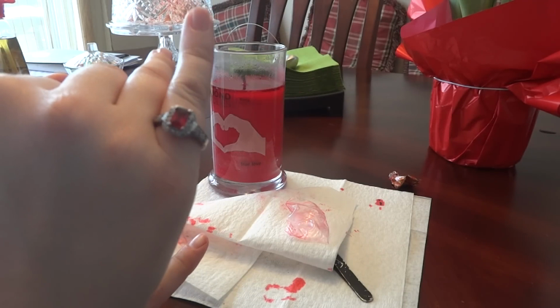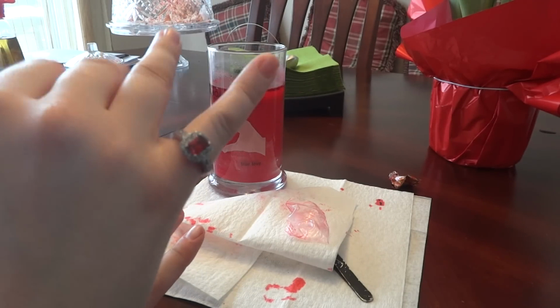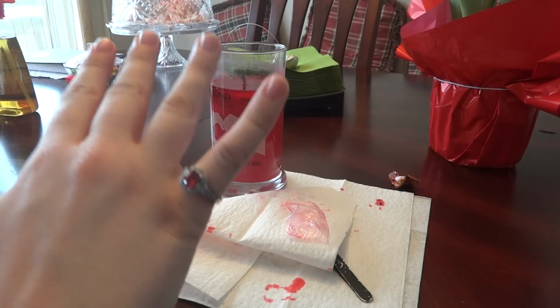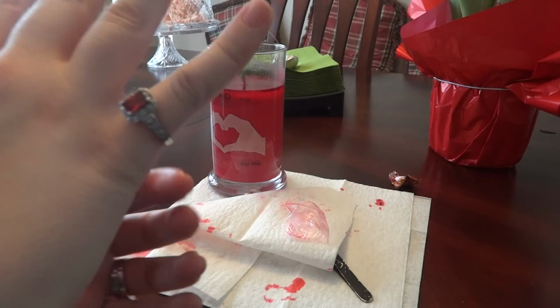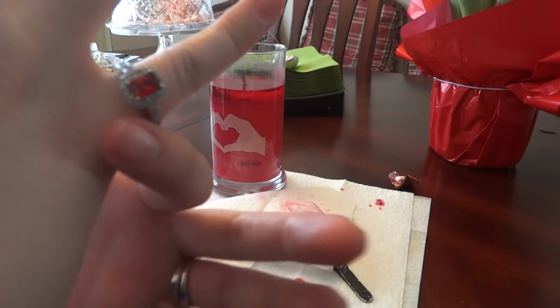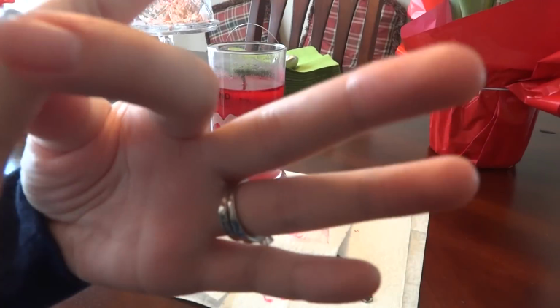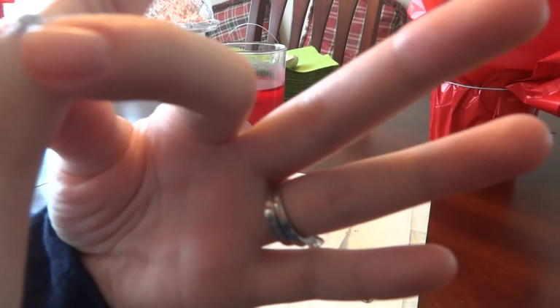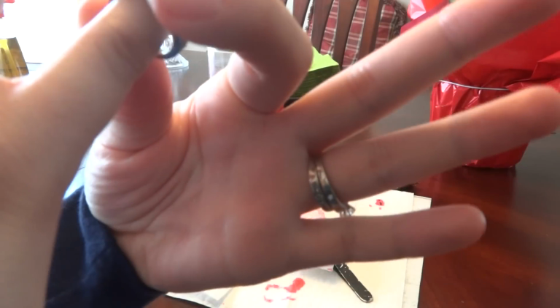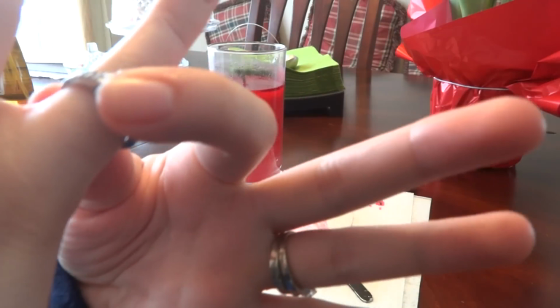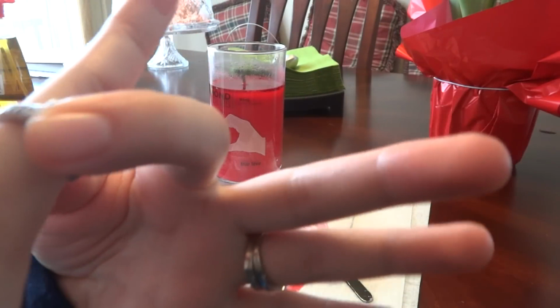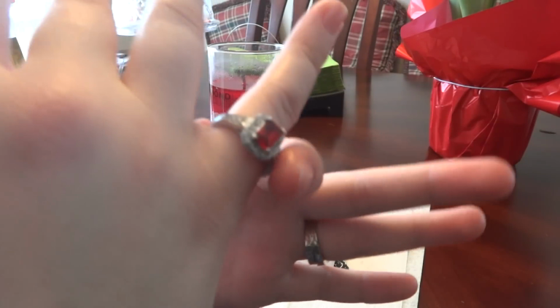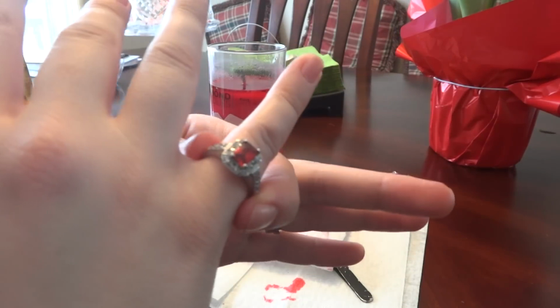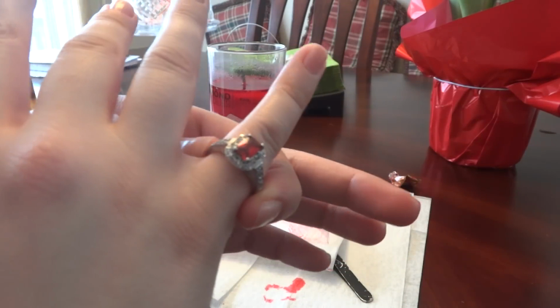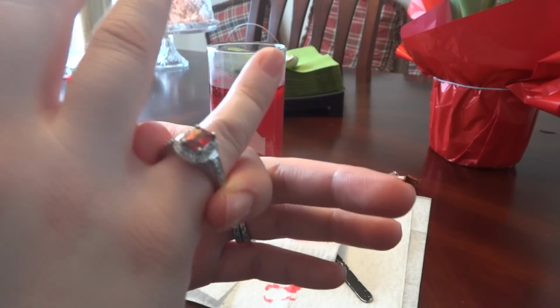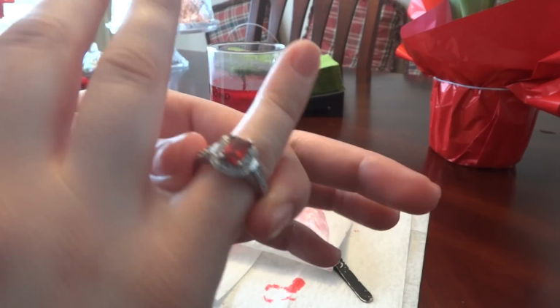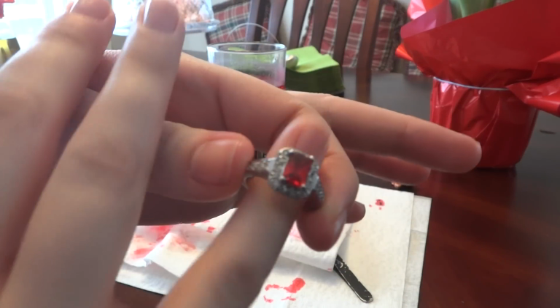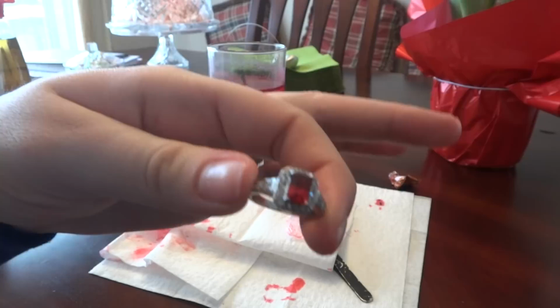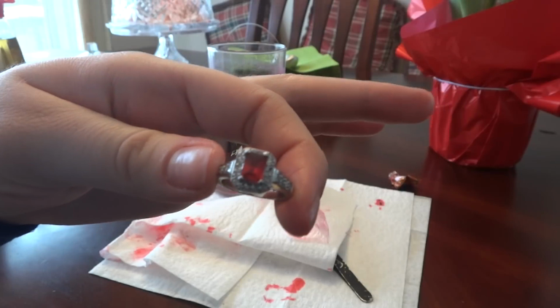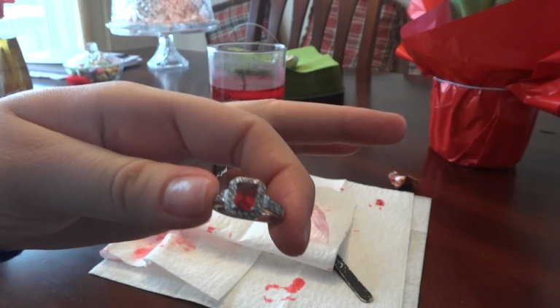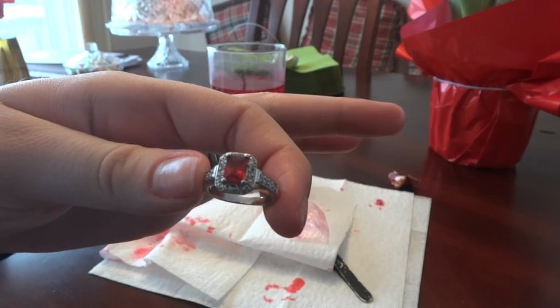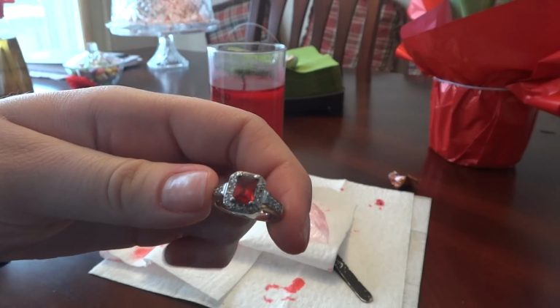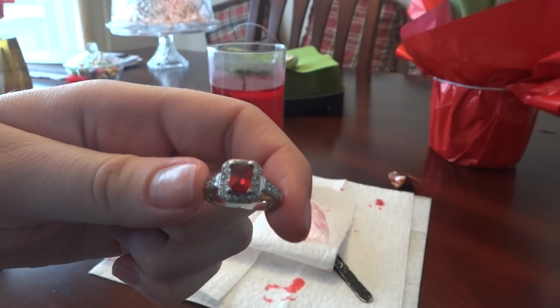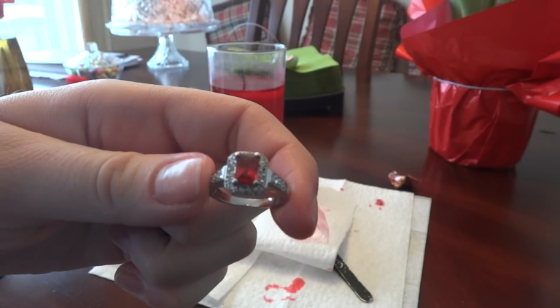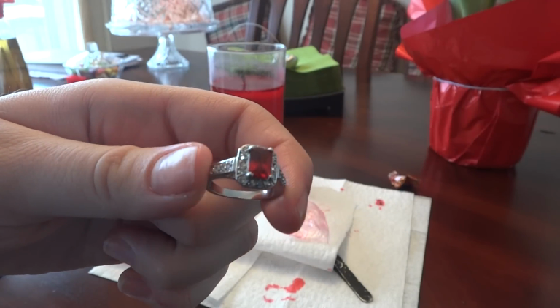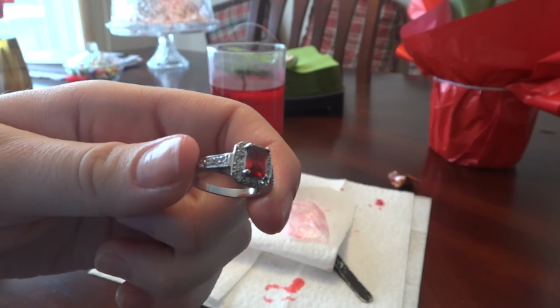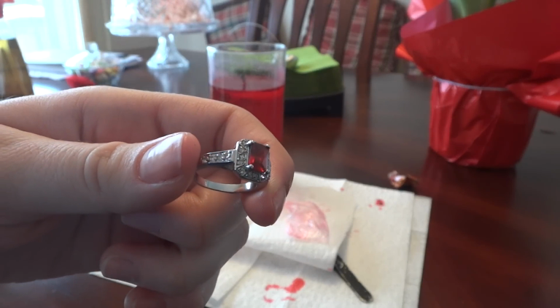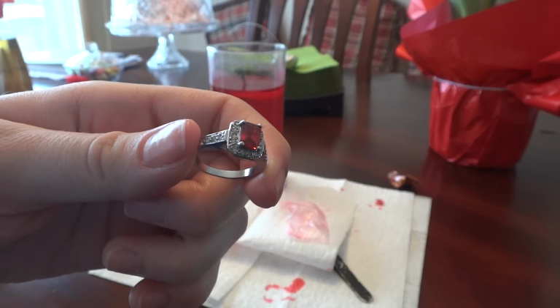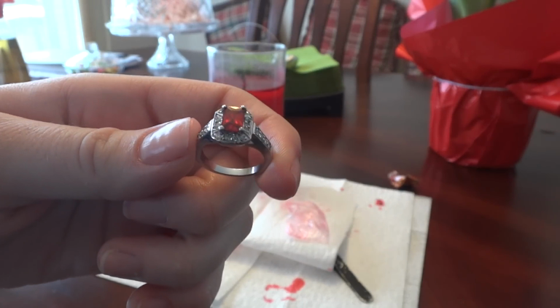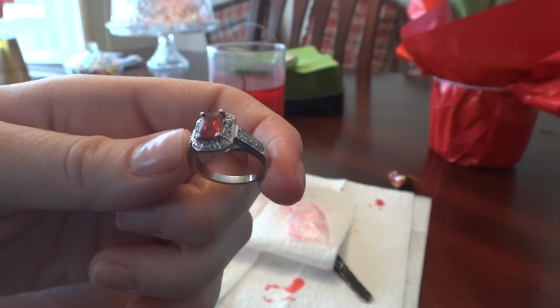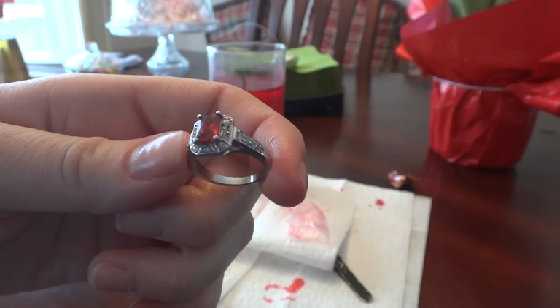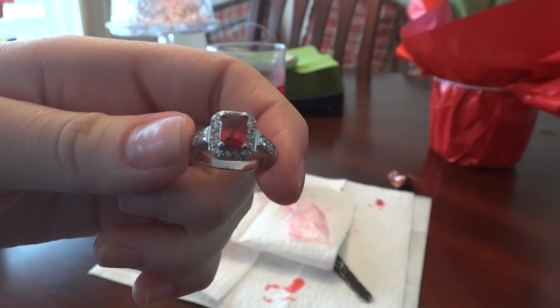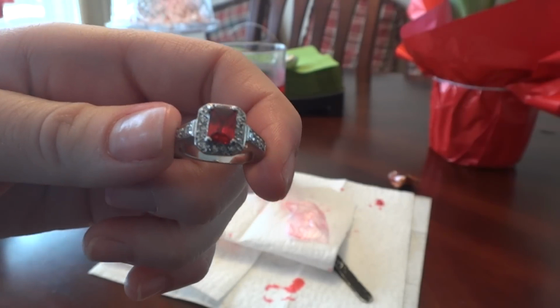So that is my Diamond Candle ring reveal. Hope you guys enjoyed watching this video. Stay tuned for more — thanks for watching, please subscribe, bye!